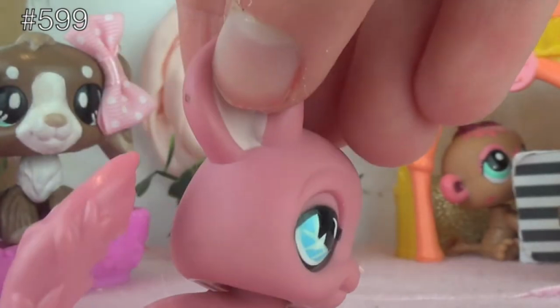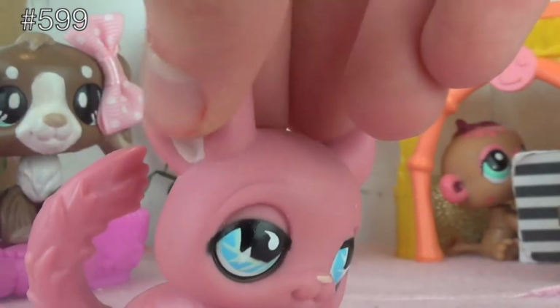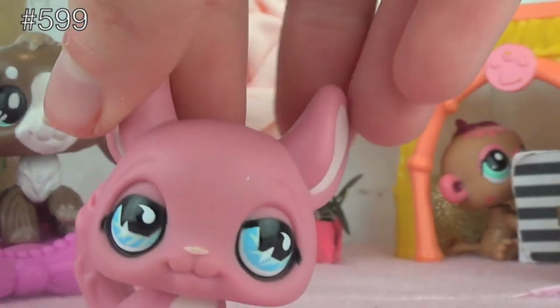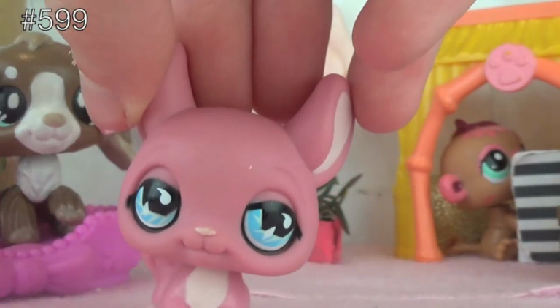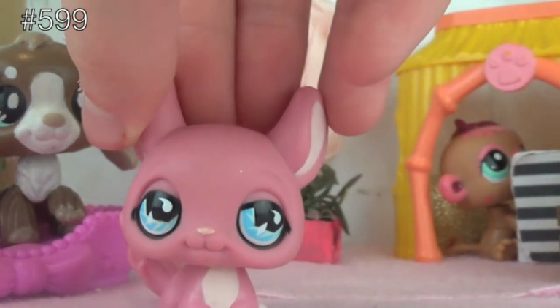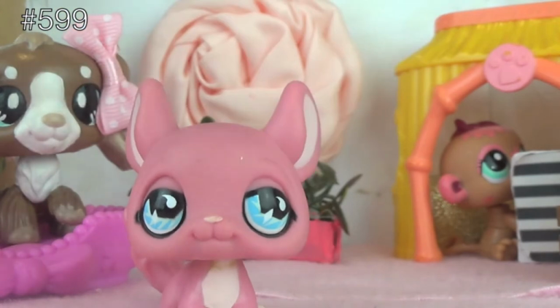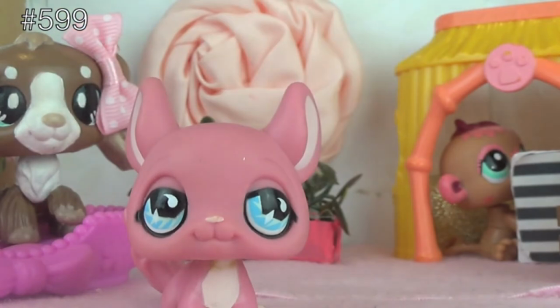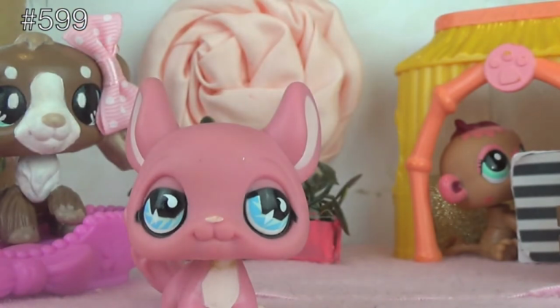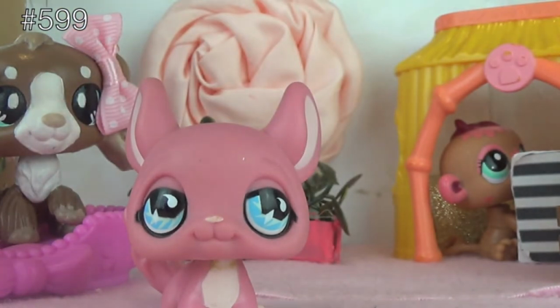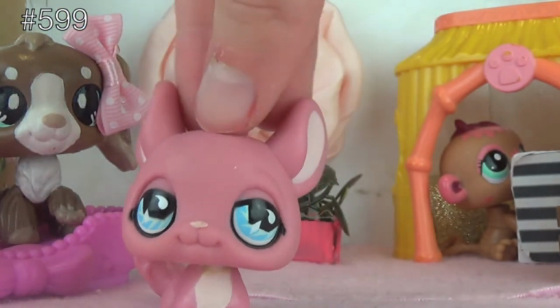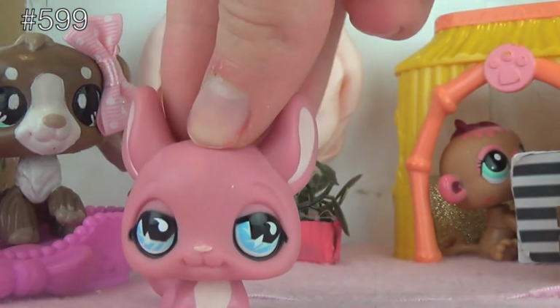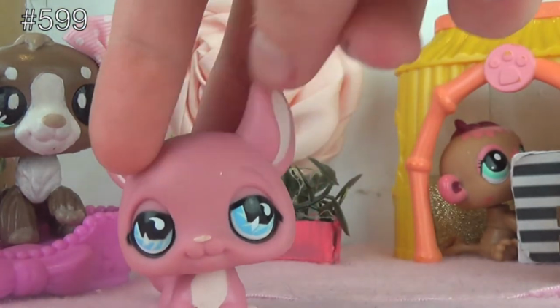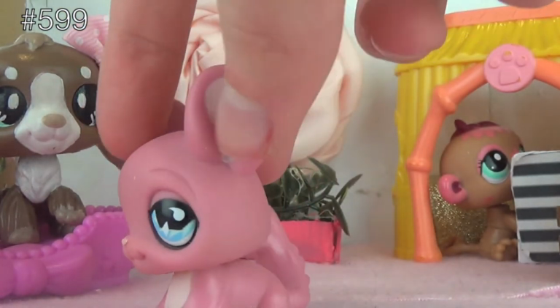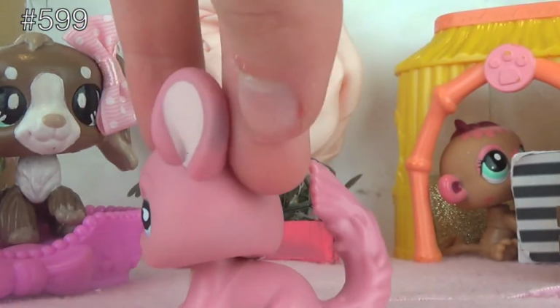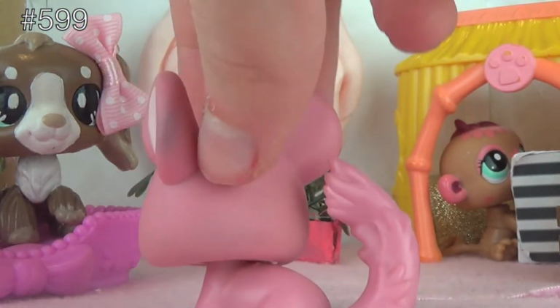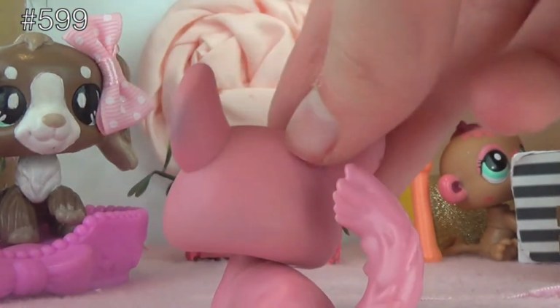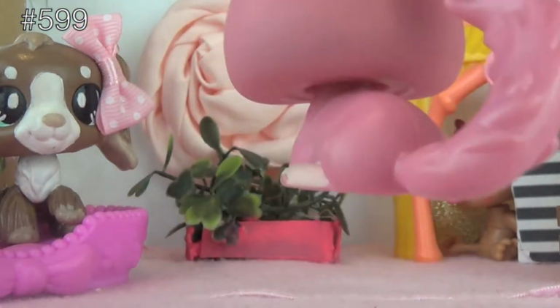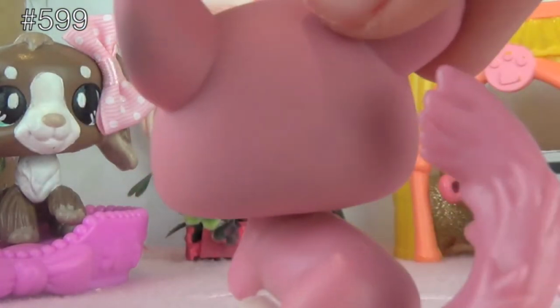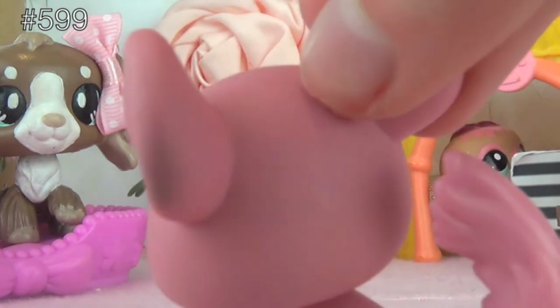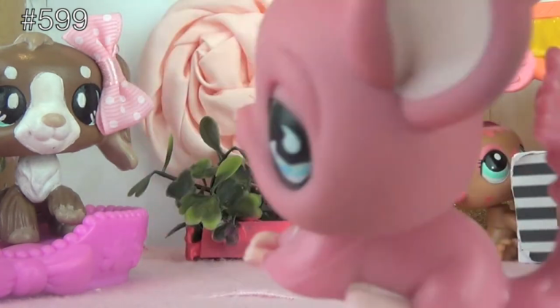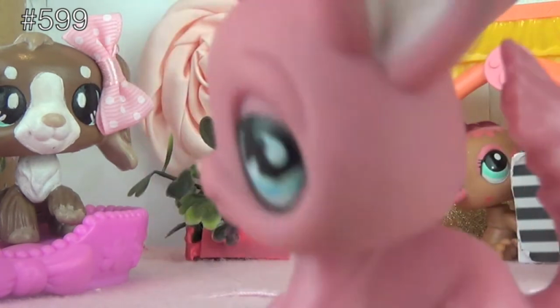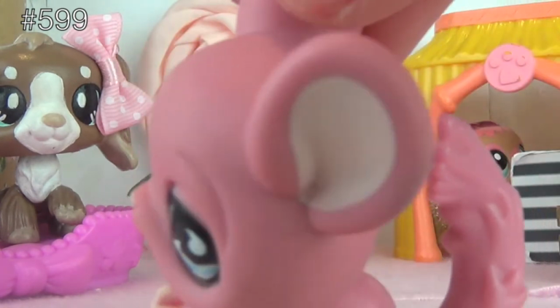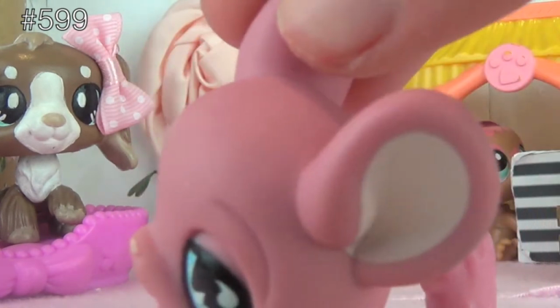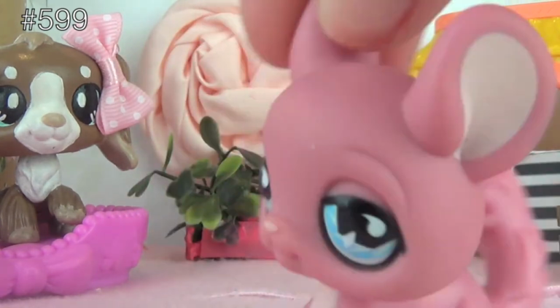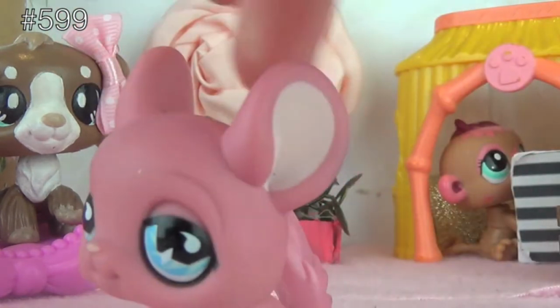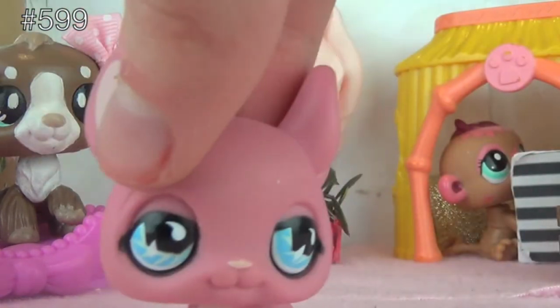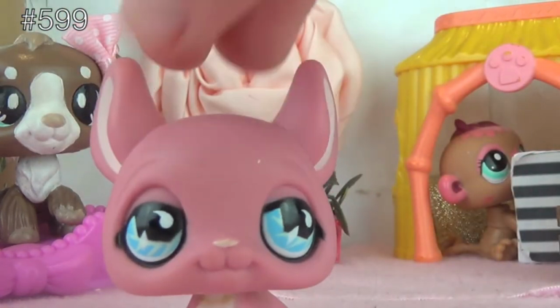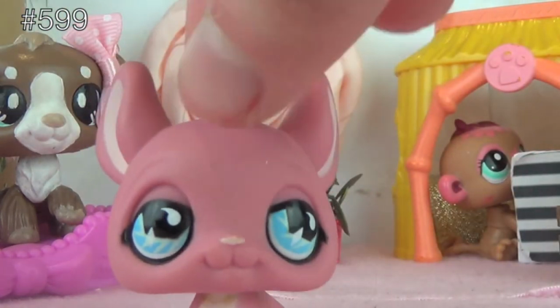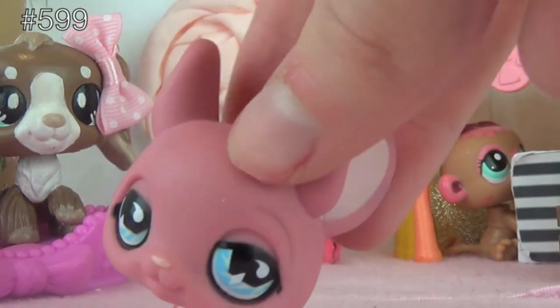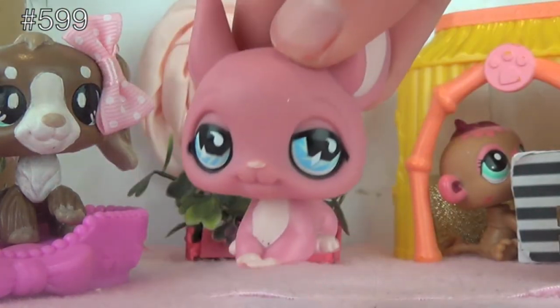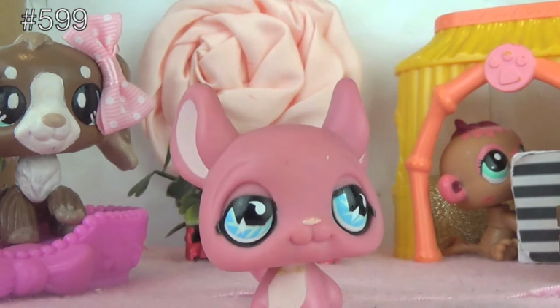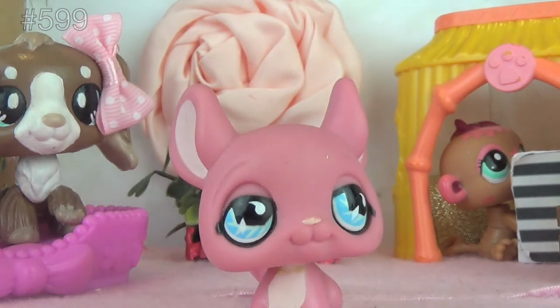Next up is this one. Its number is 599 and as I said in my whole video, I find it to be super duper unique. It's got a base colour of pink and some lighter pink highlights. I really love this one and I hope you guys love it too!